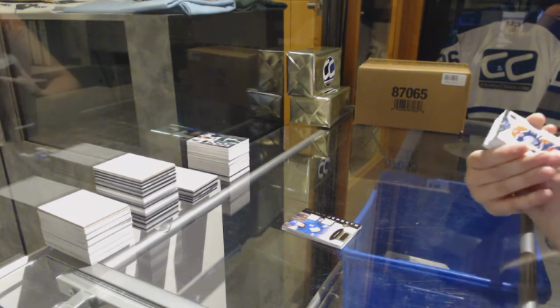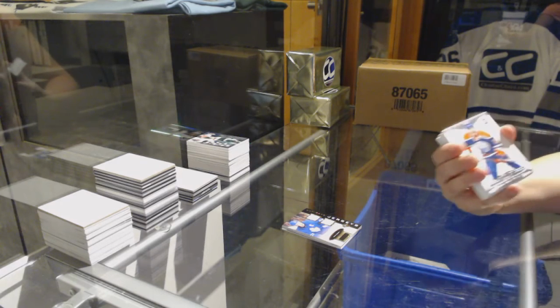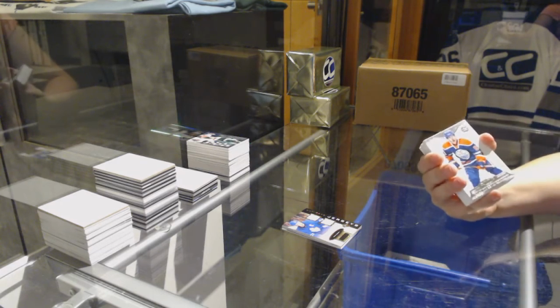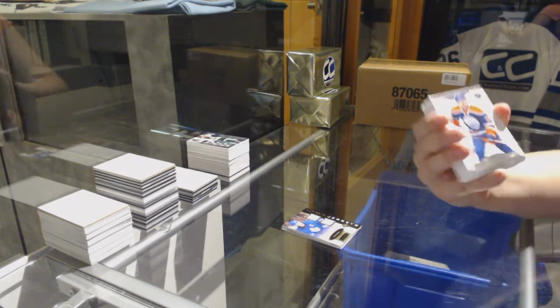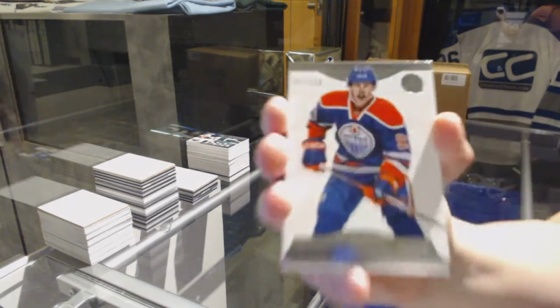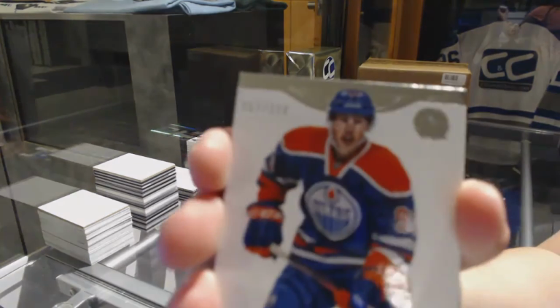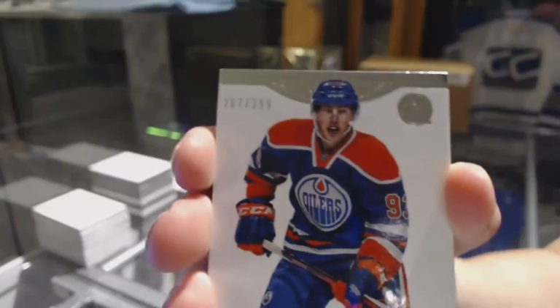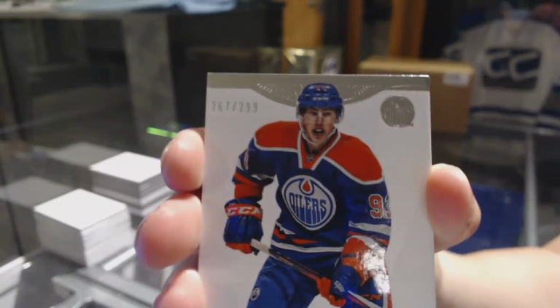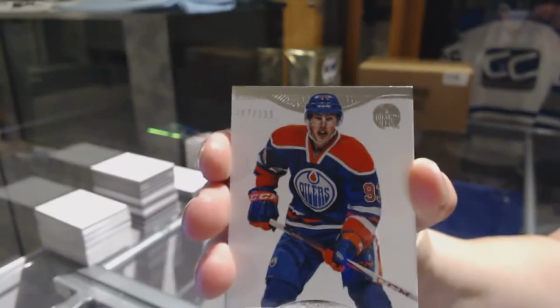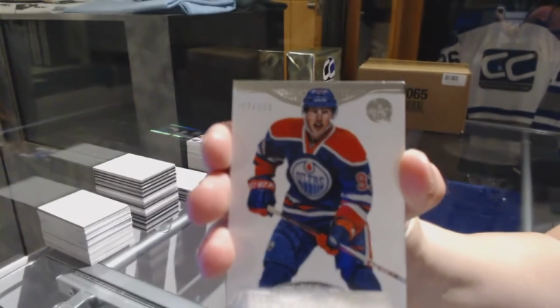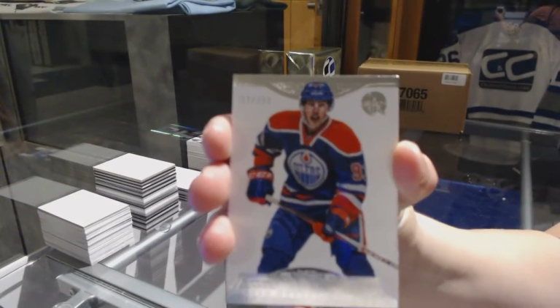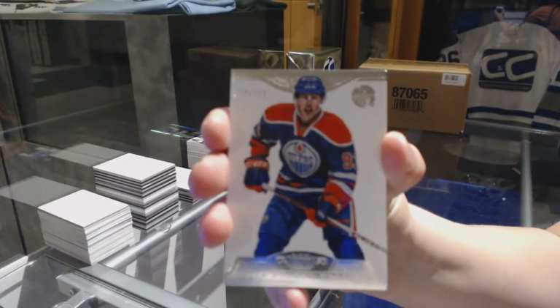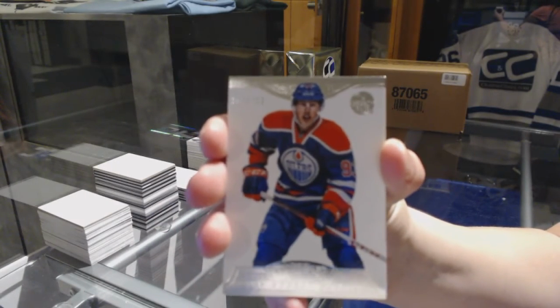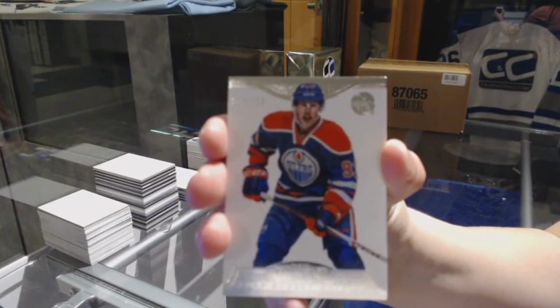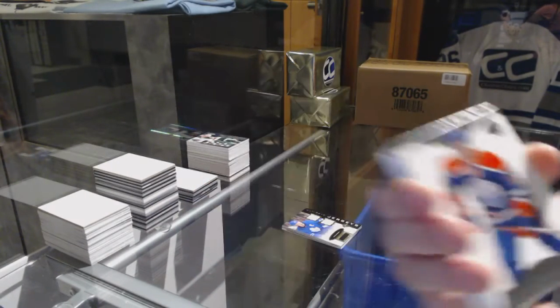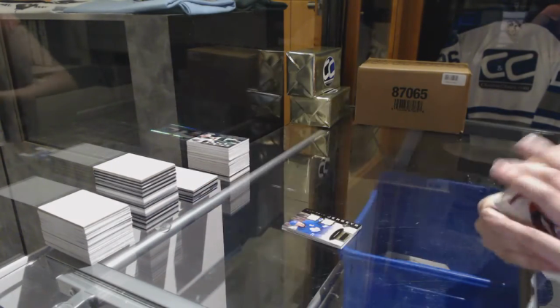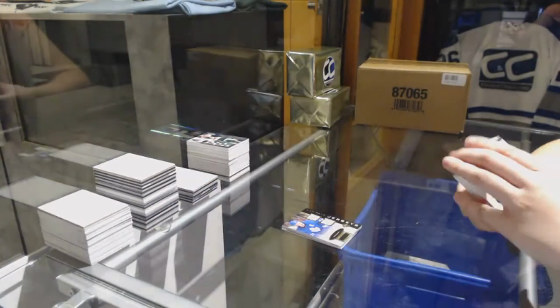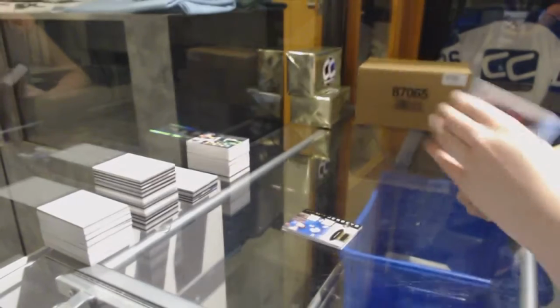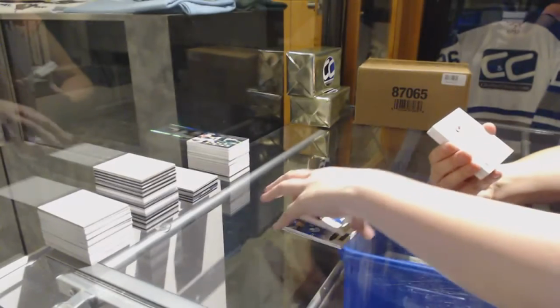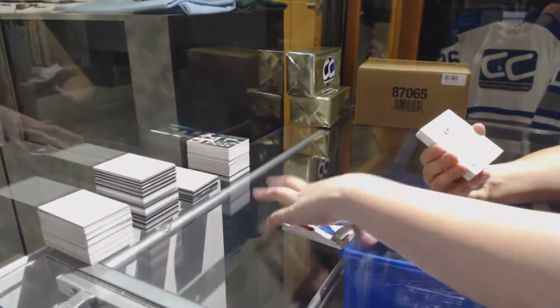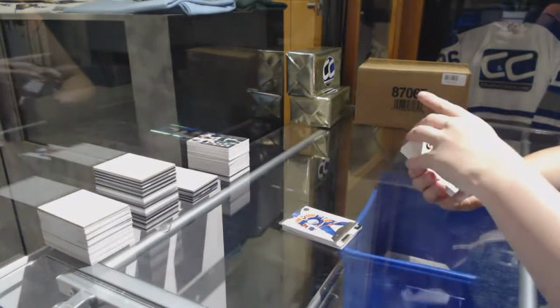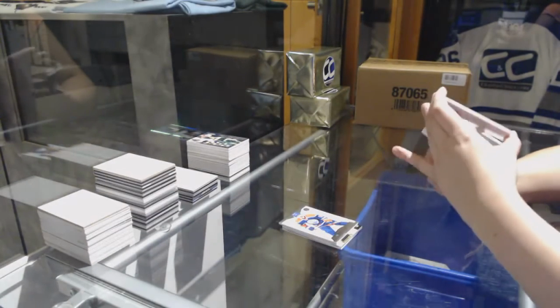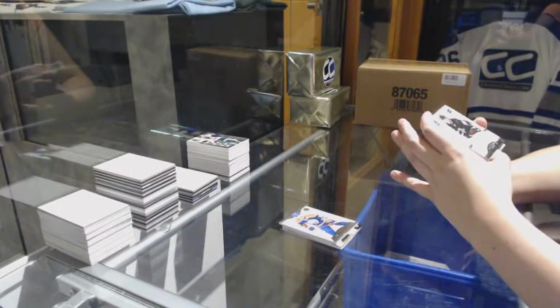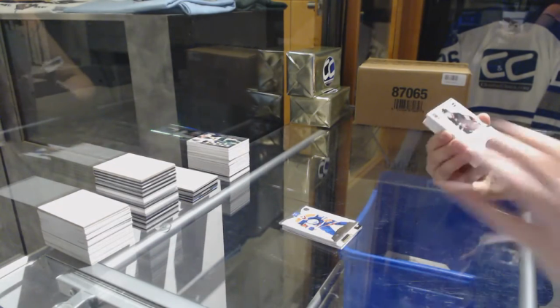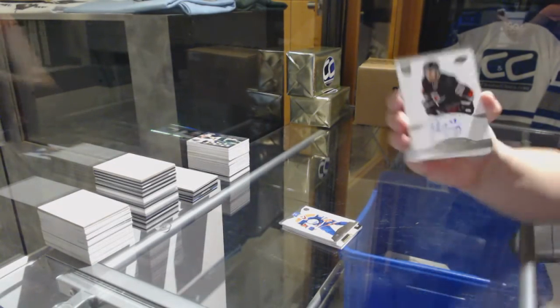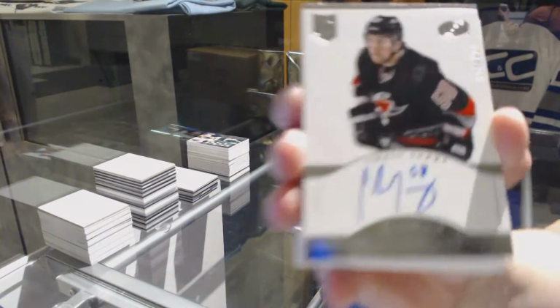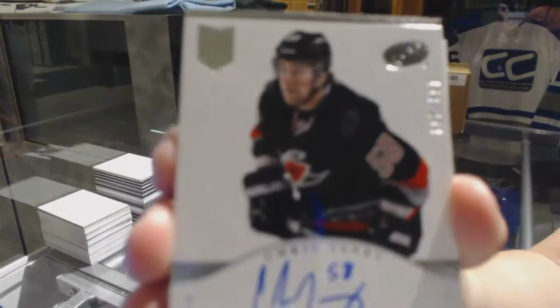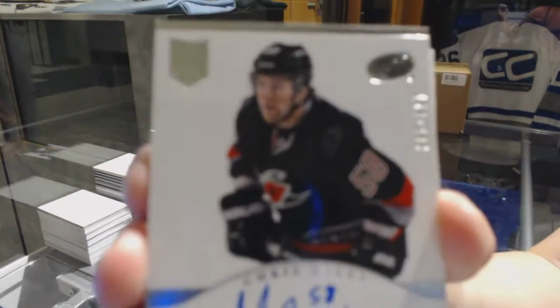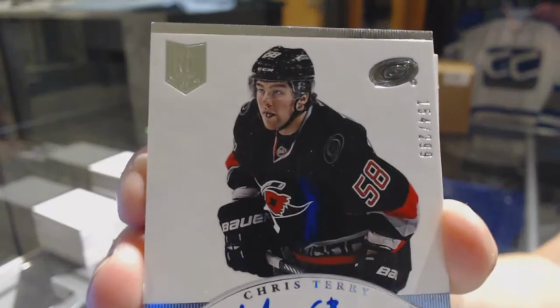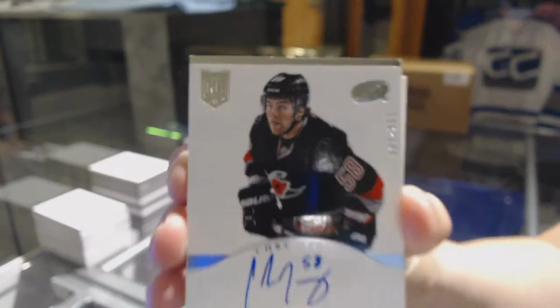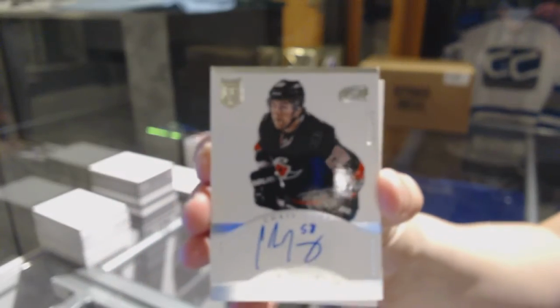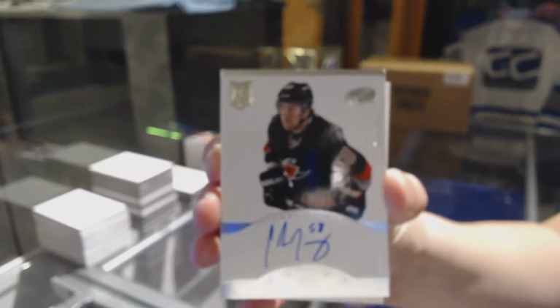We've got a base card numbered to 299 for the Edmonton Oilers' Ryan Nugent-Hopkins. We've got a rookie auto numbered to 299 for the Carolina Hurricanes' Chris Terry.